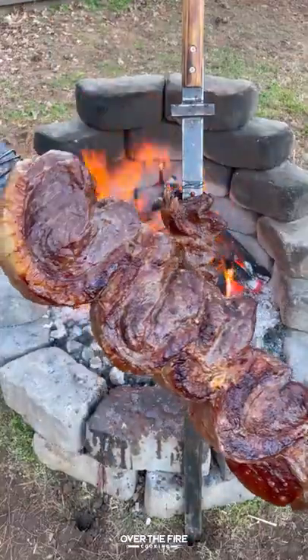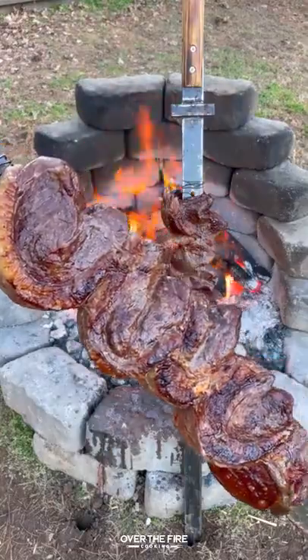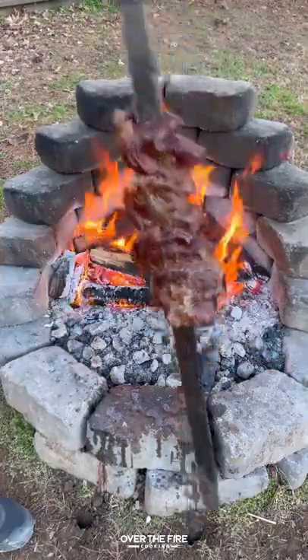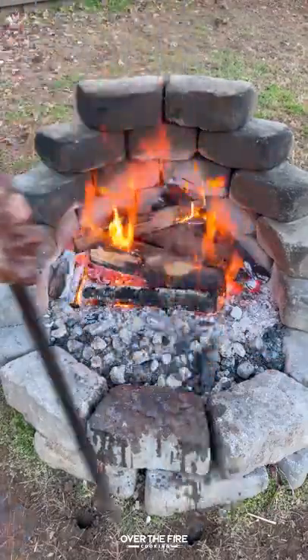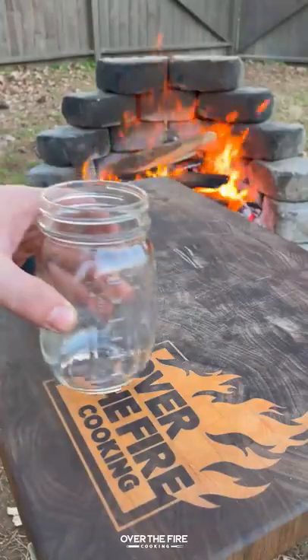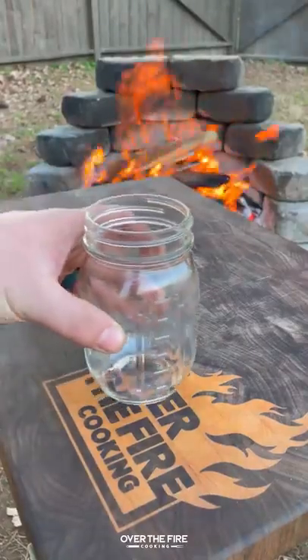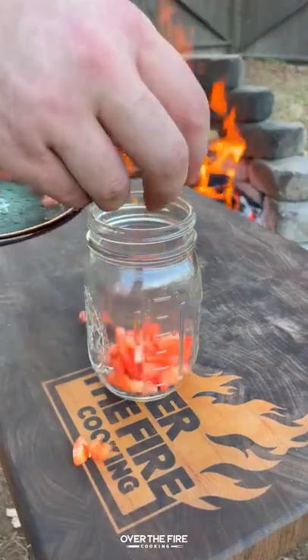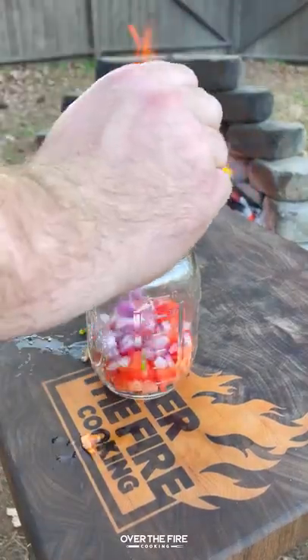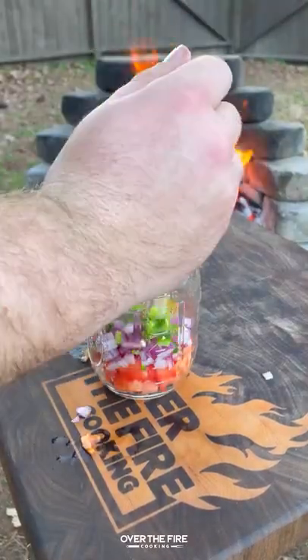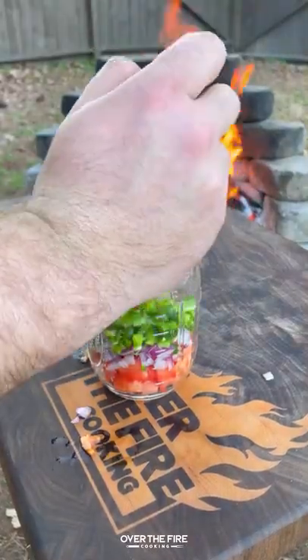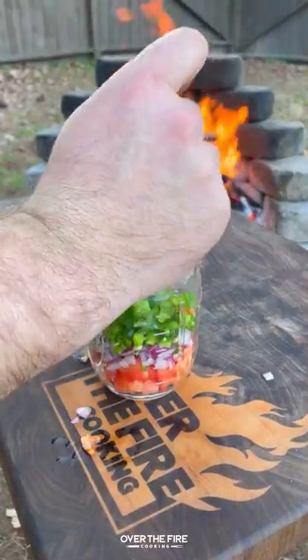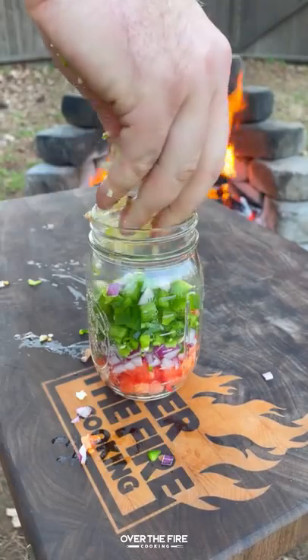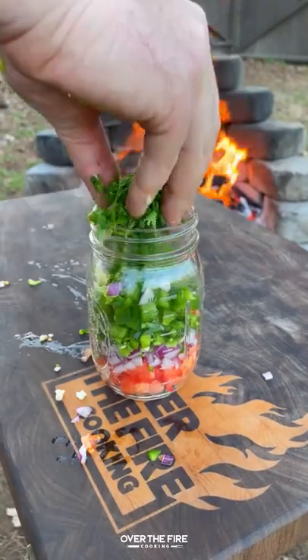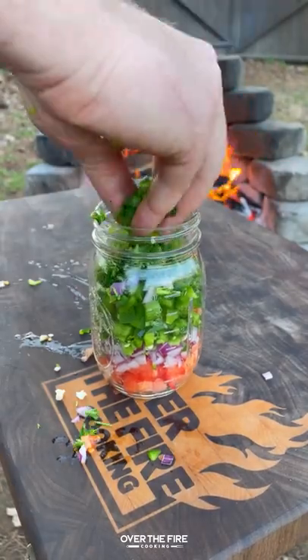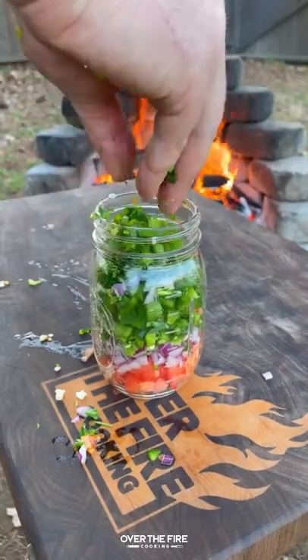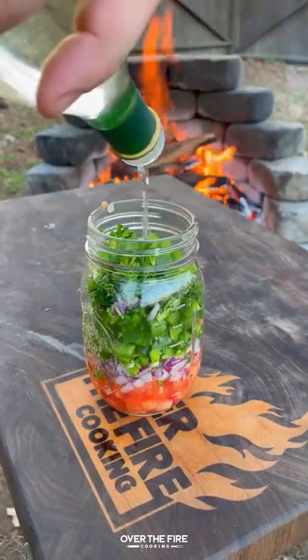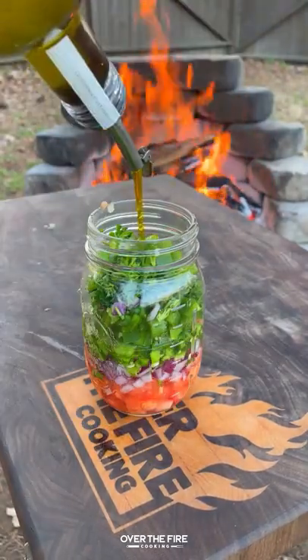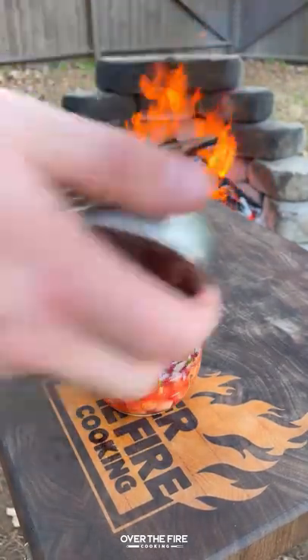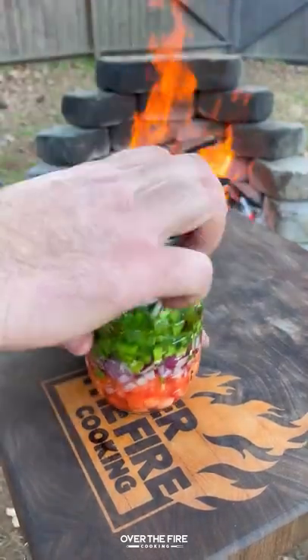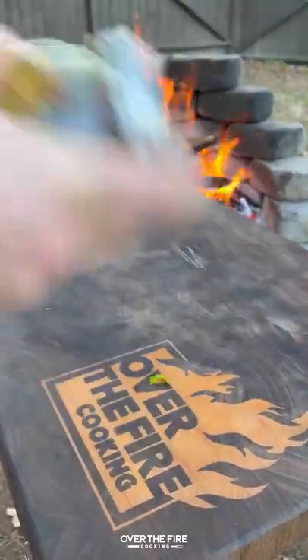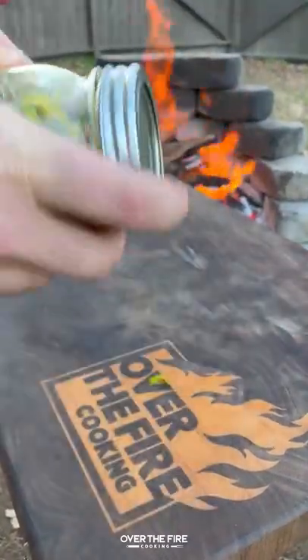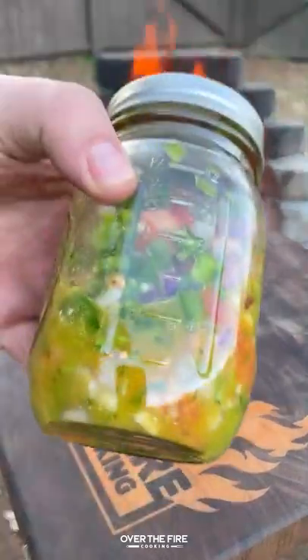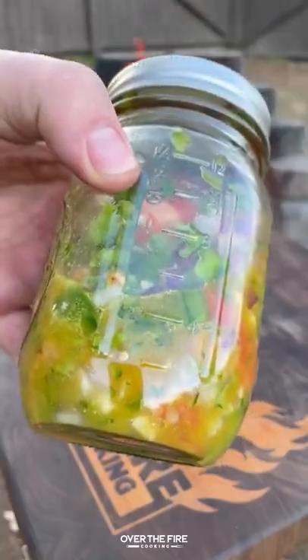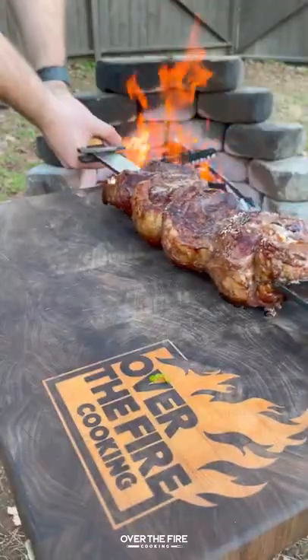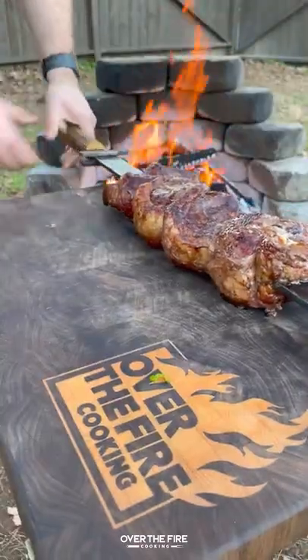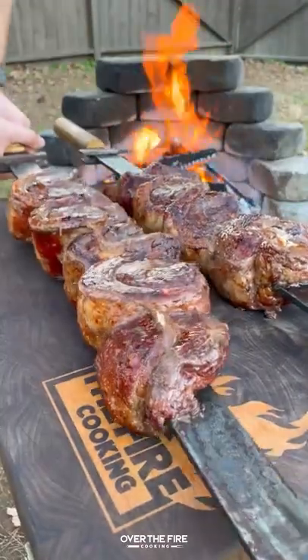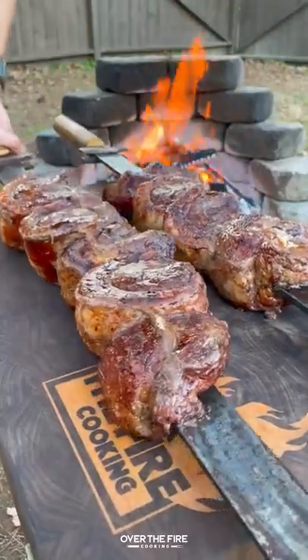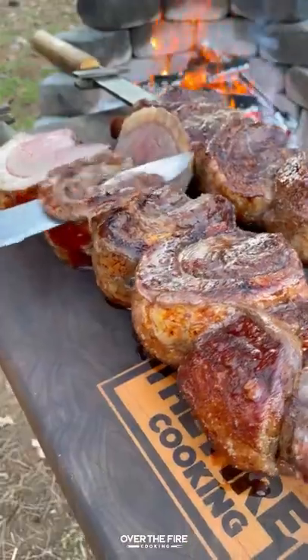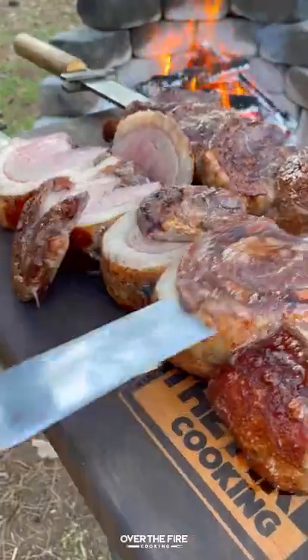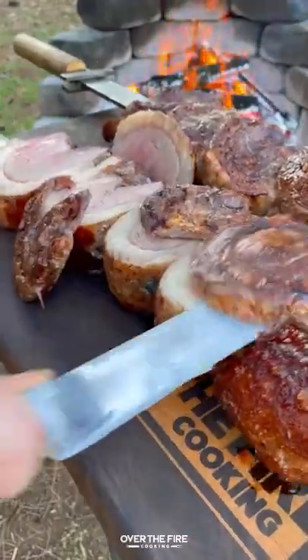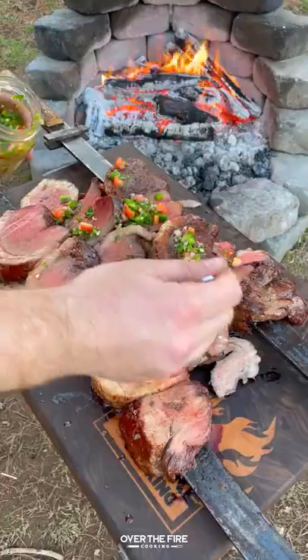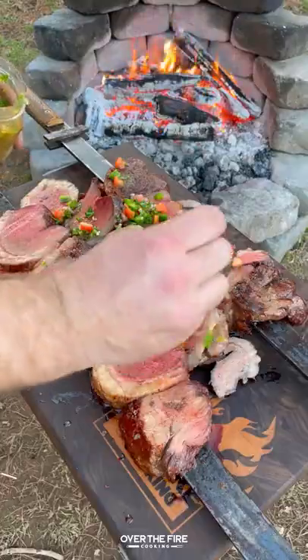Once they're done, I'm going to pull them off, let them rest, and mix together that jalapeno vinaigrette salsa inspired by a Brazilian vinaigrette salsa. I'm going to mix this all up, slicing into my picanha, and topping it with the salsa.